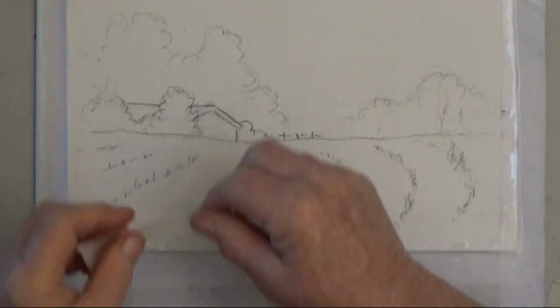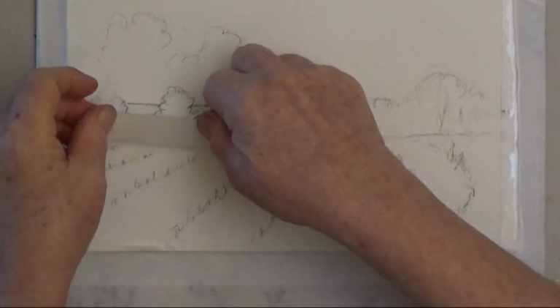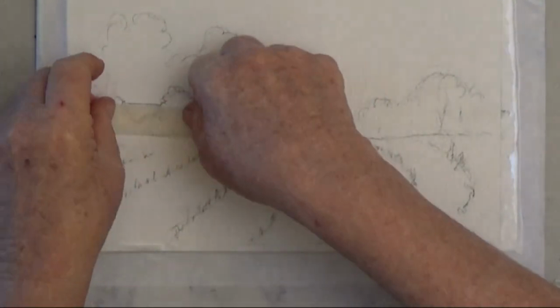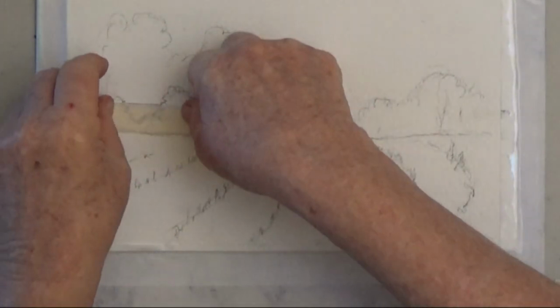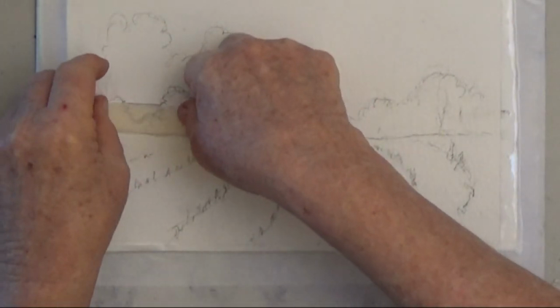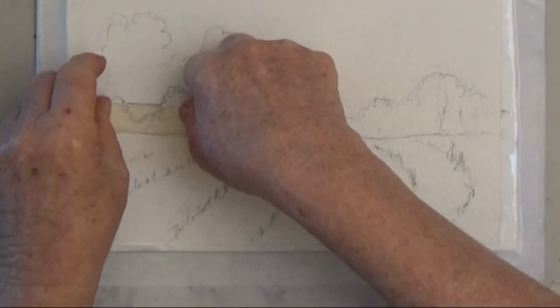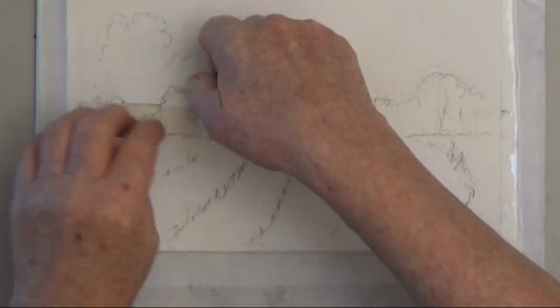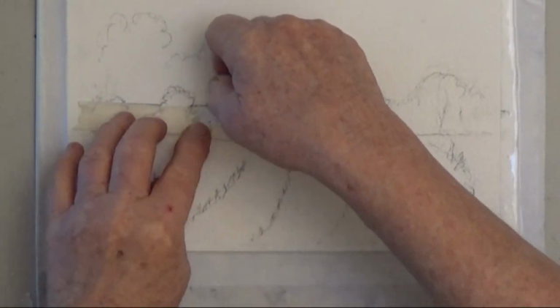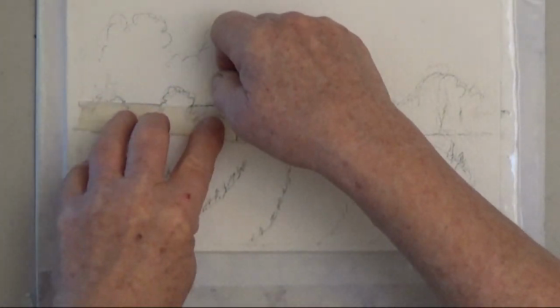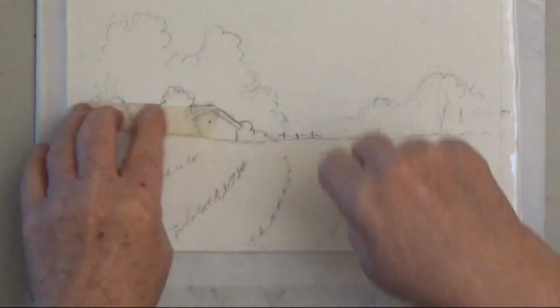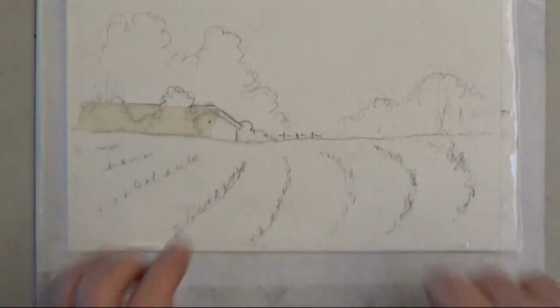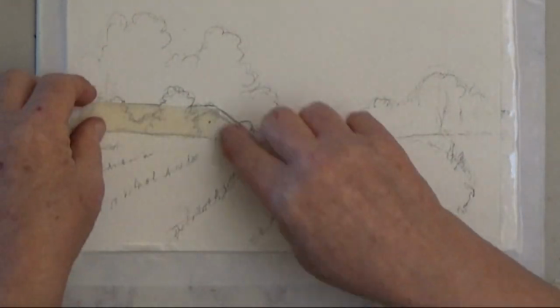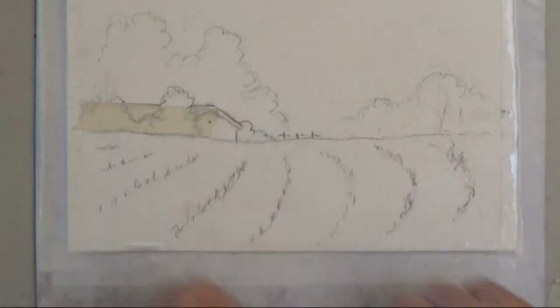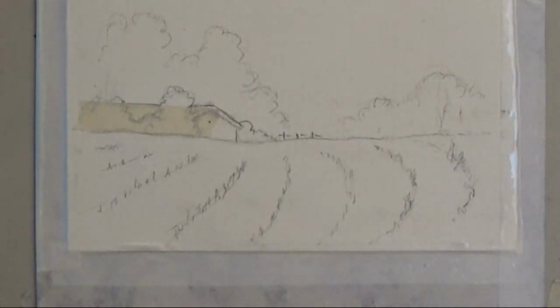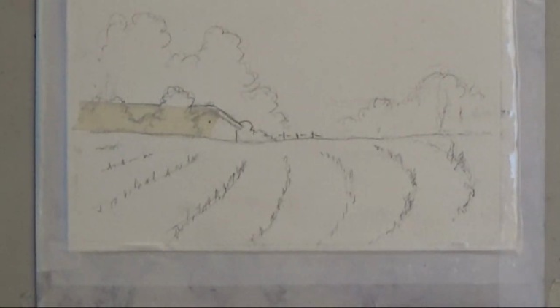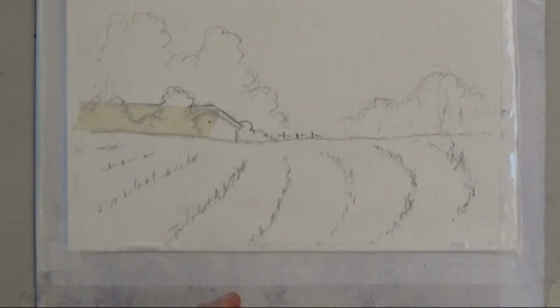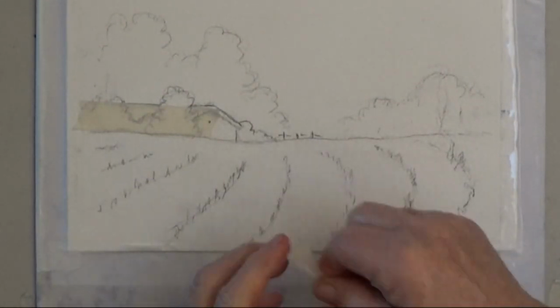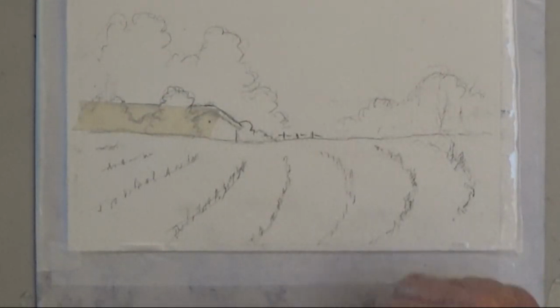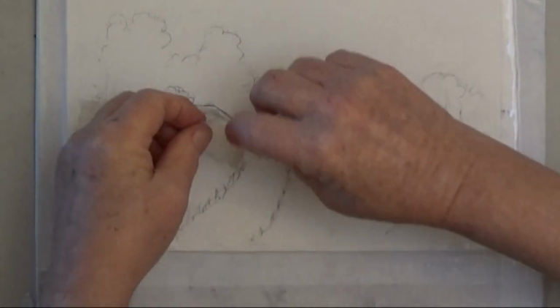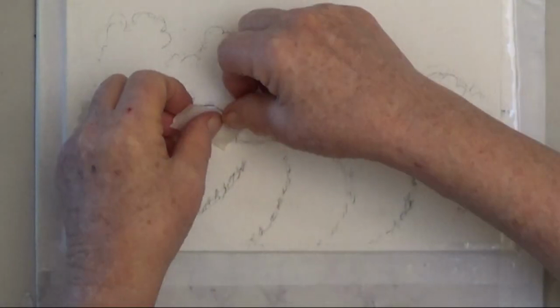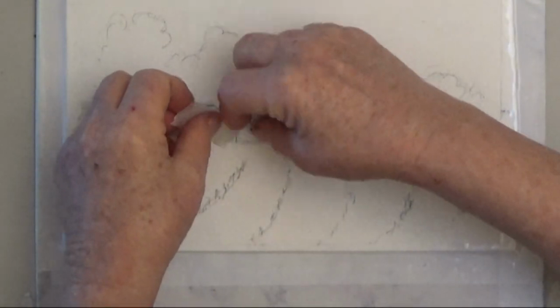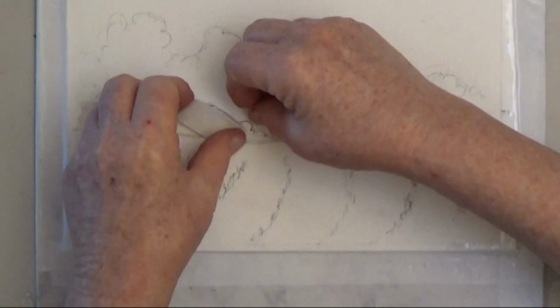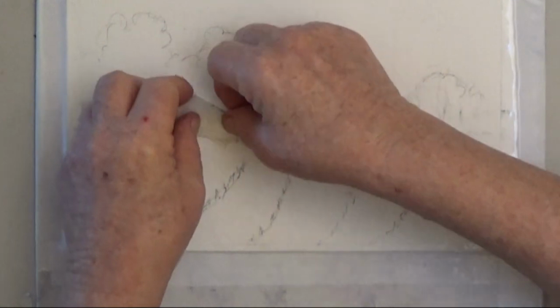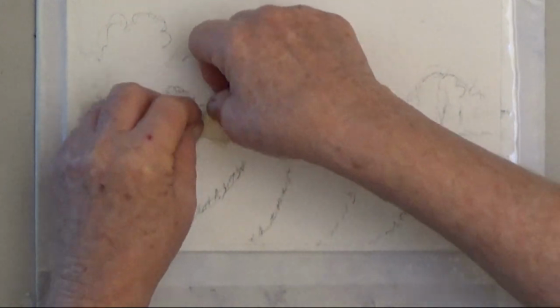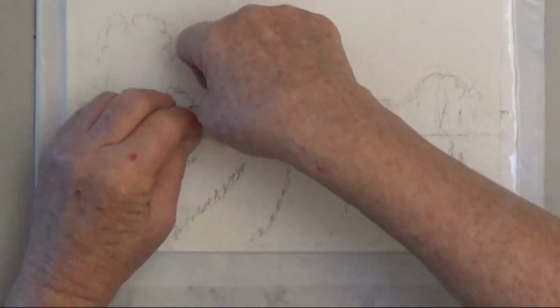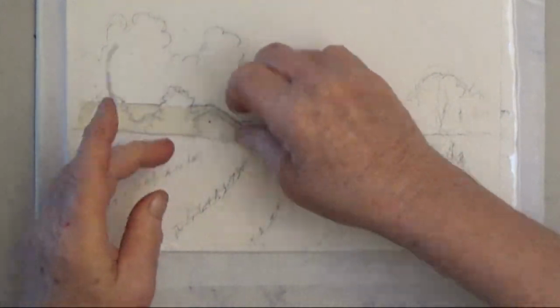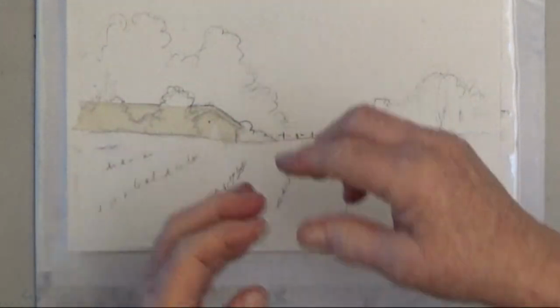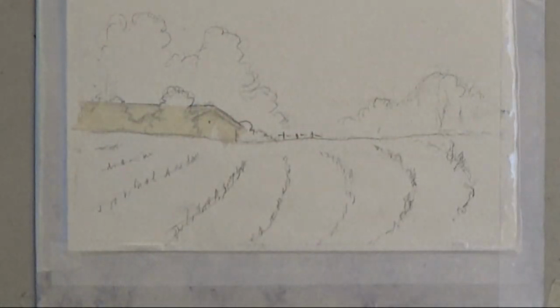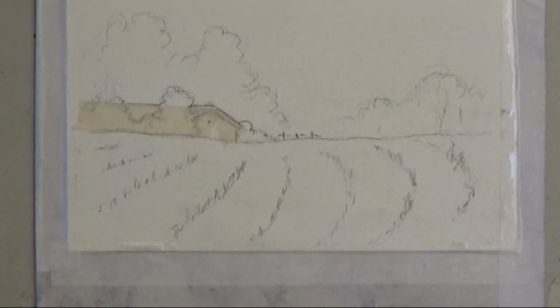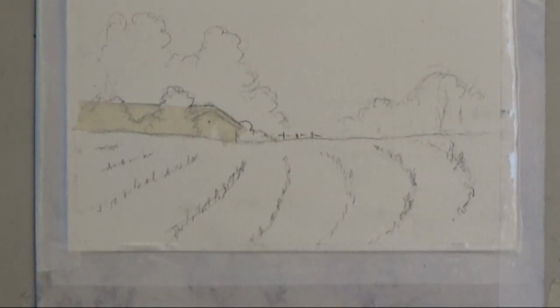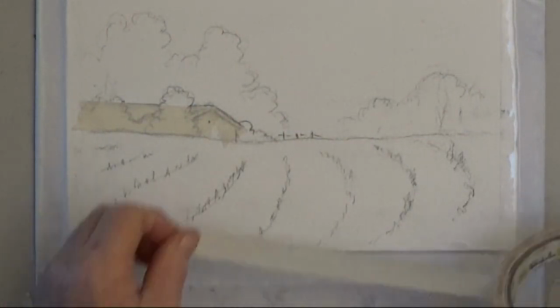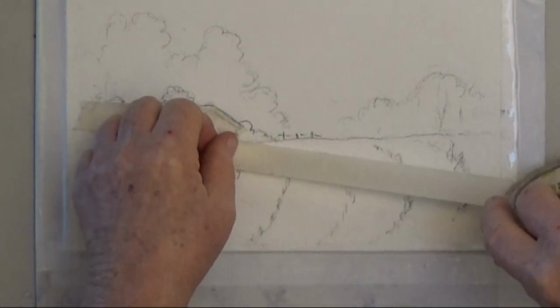Before you start, use masking tape to save the edges of the barn and the top of the field. You may want to test the masking tape on your paper to make sure it won't tear when you pull it up.